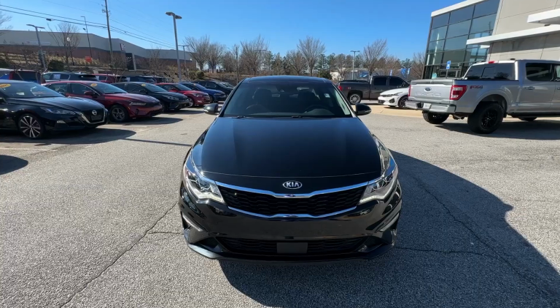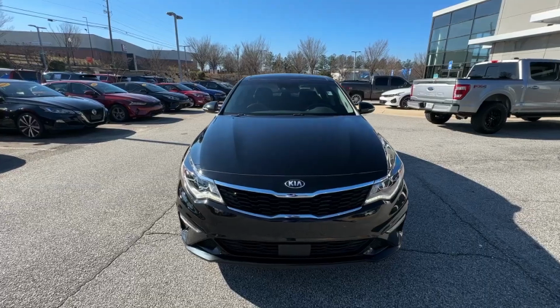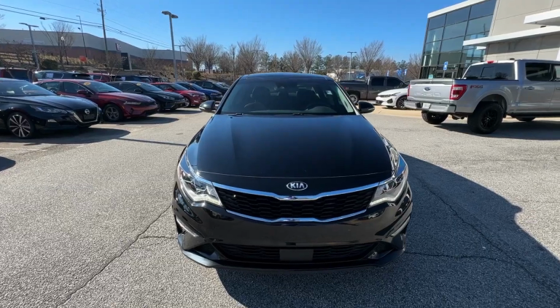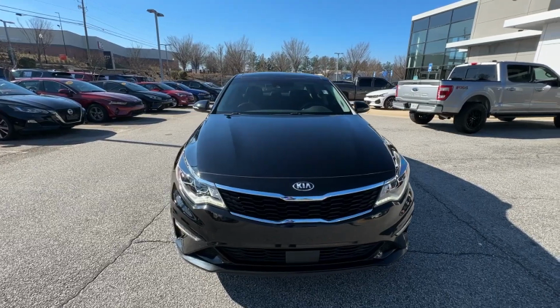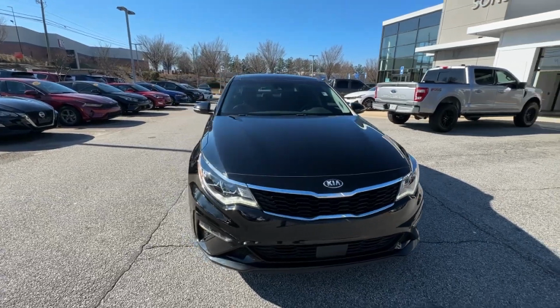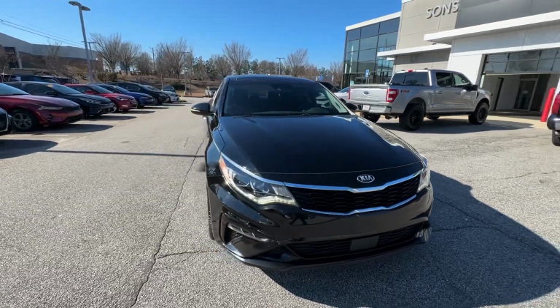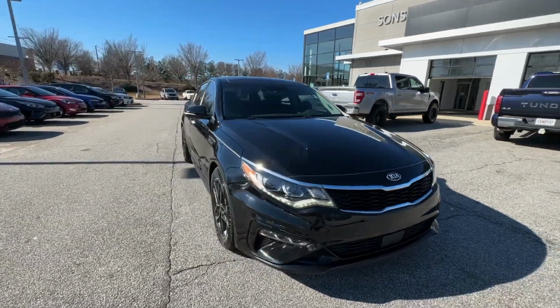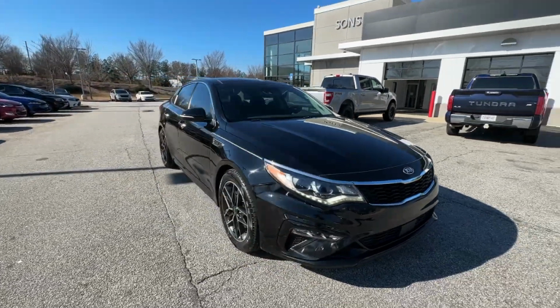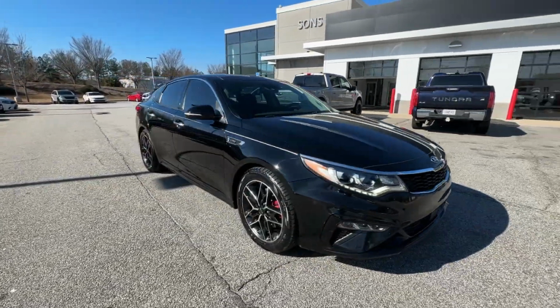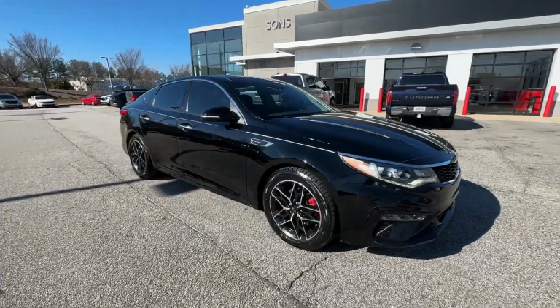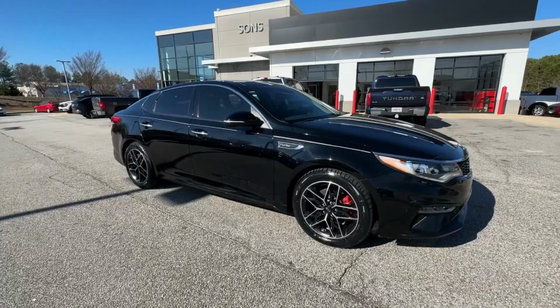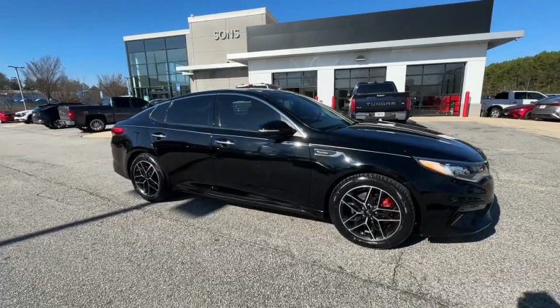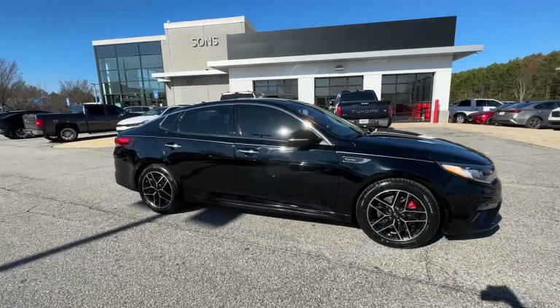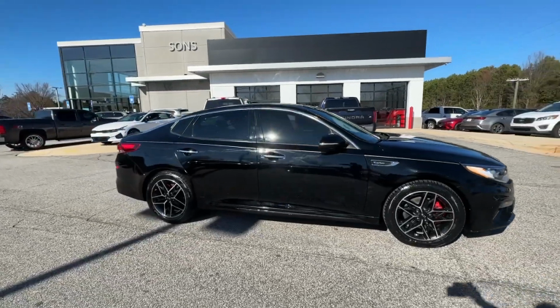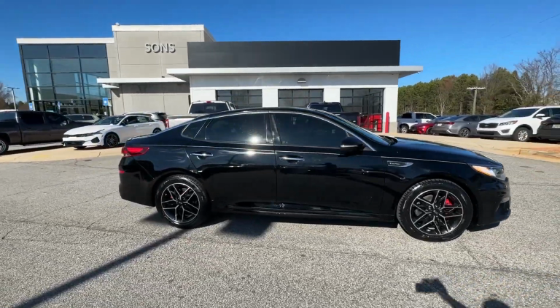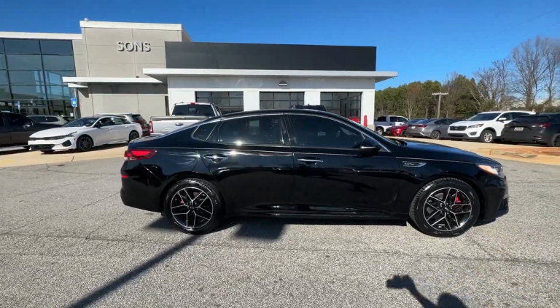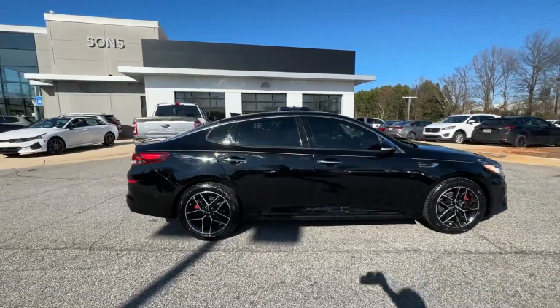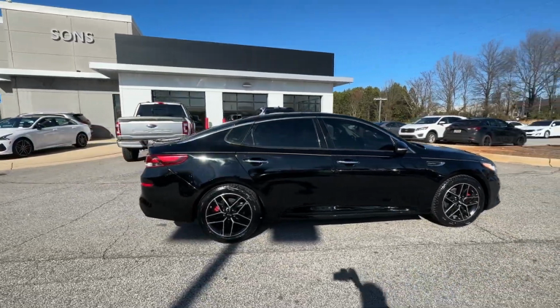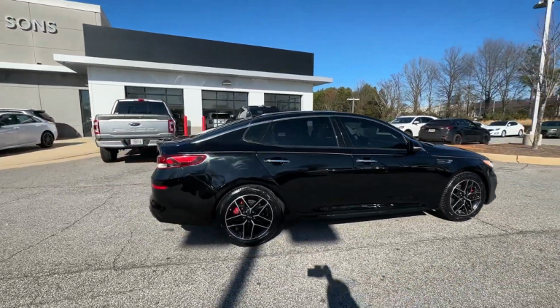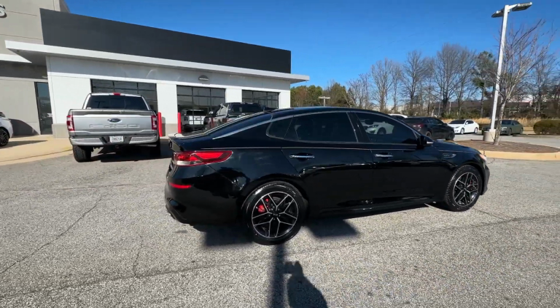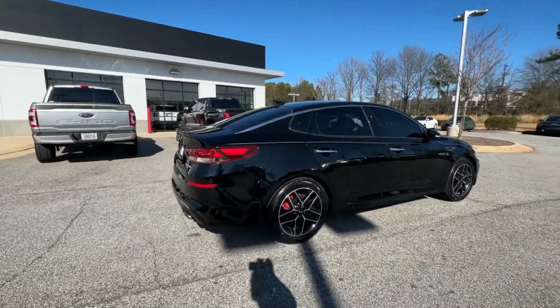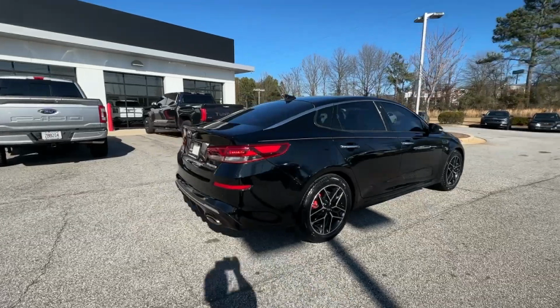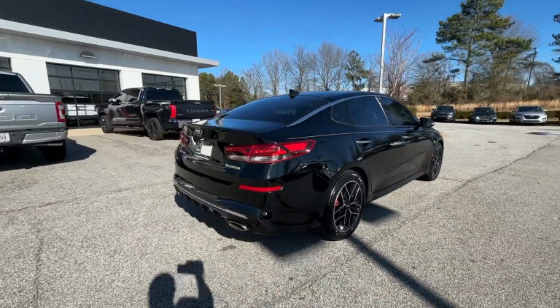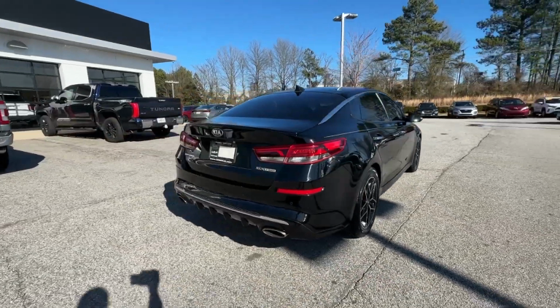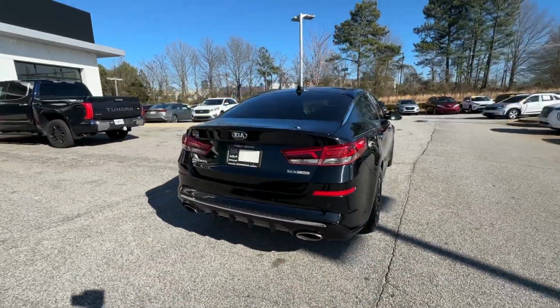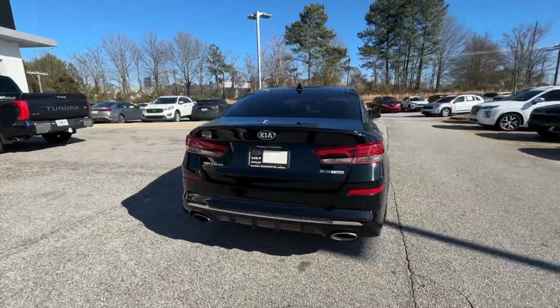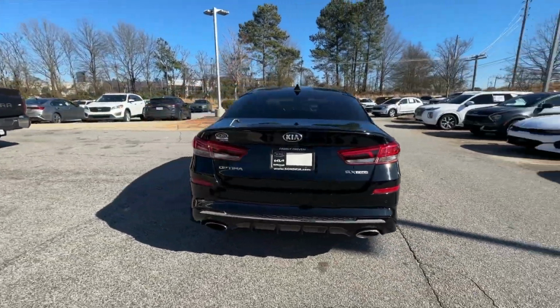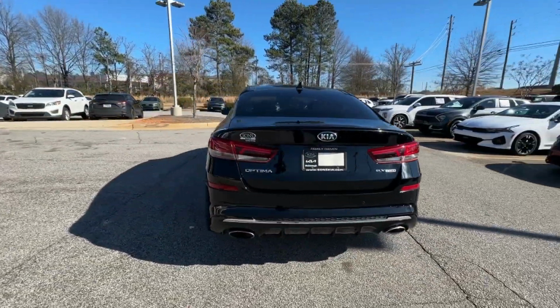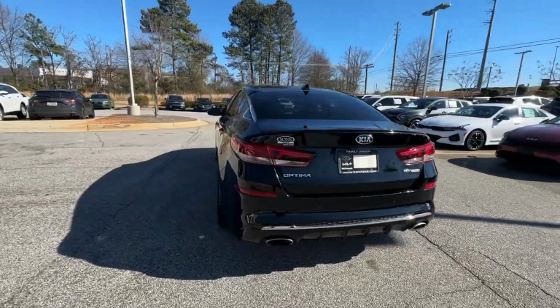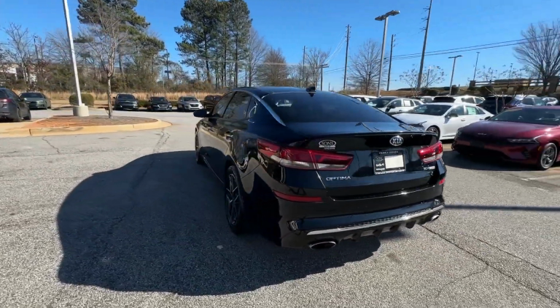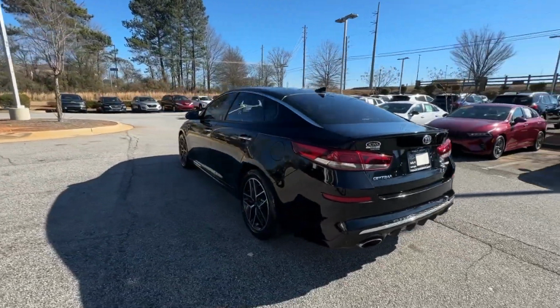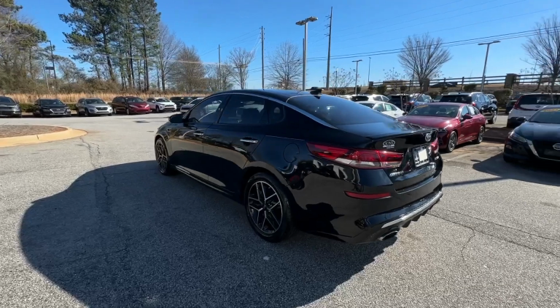You'll have love at first sight with the 2020 Kia Optima. With less than 45,000 miles on the odometer, this vehicle provides excellent value. Make relaxation the theme of your family road trips in this distinctively stylish Optima.